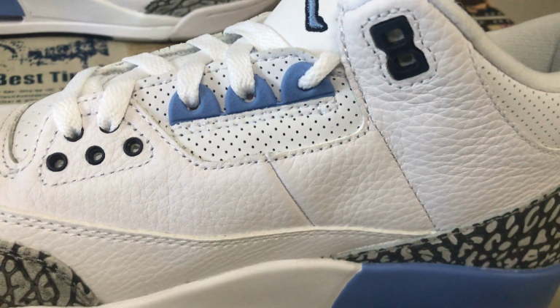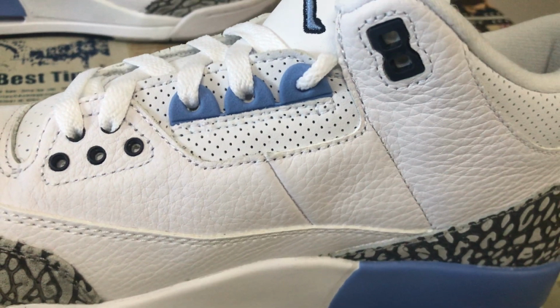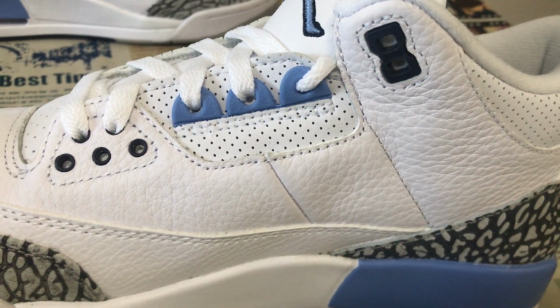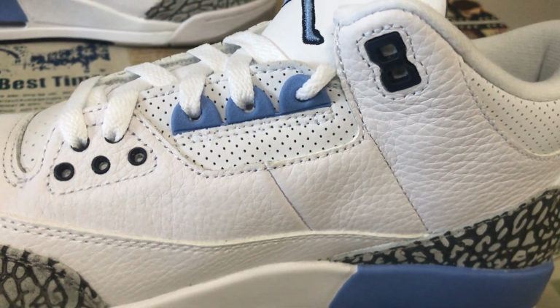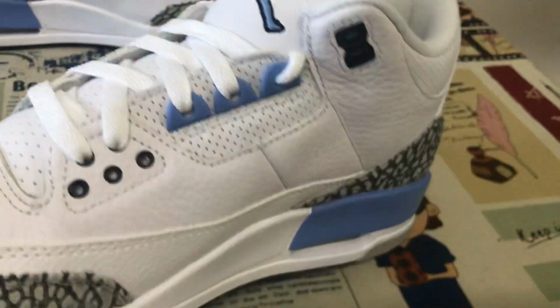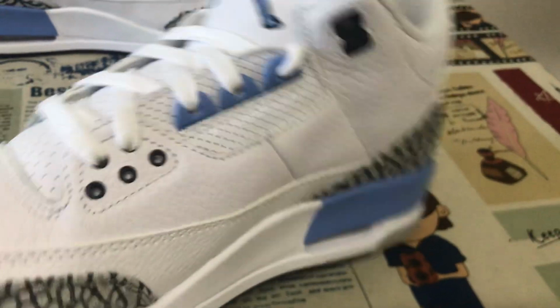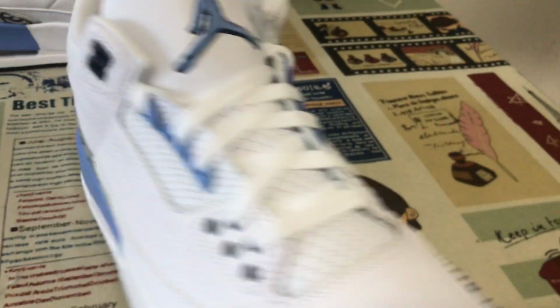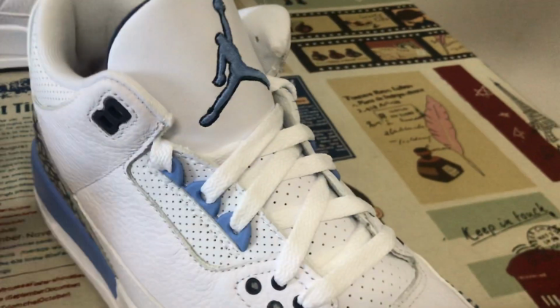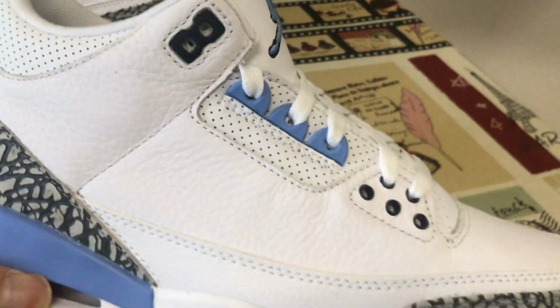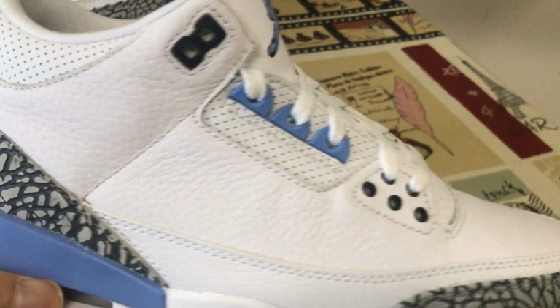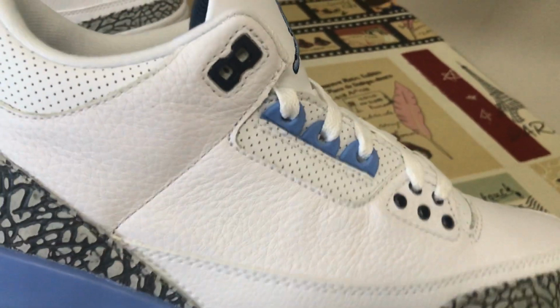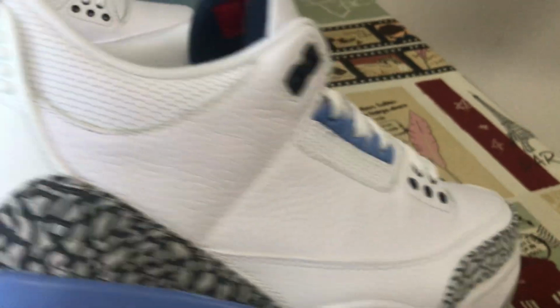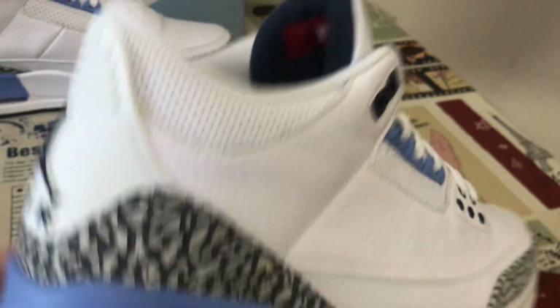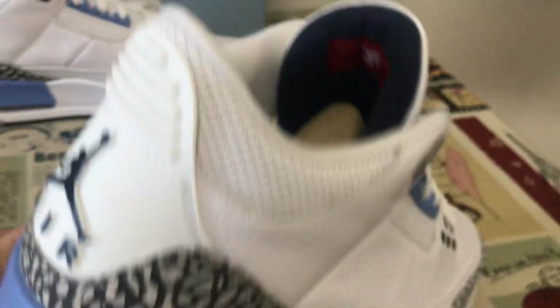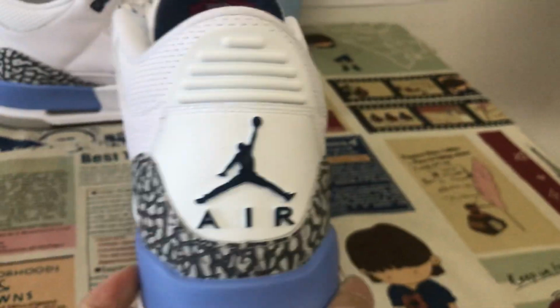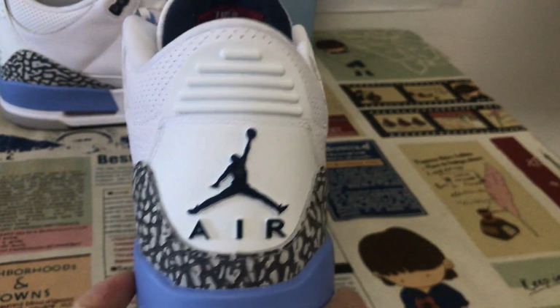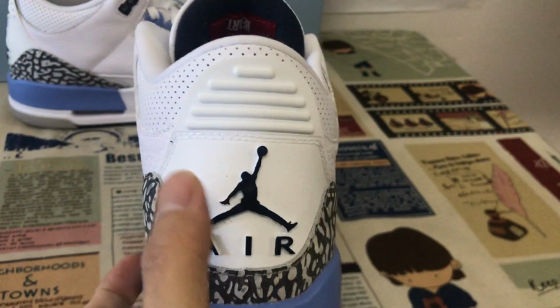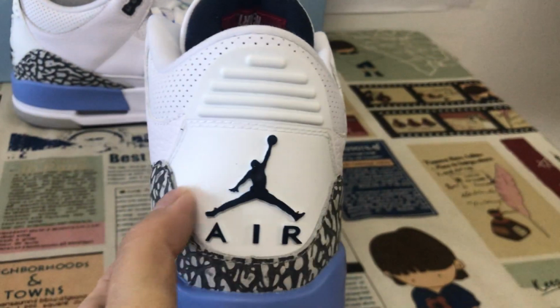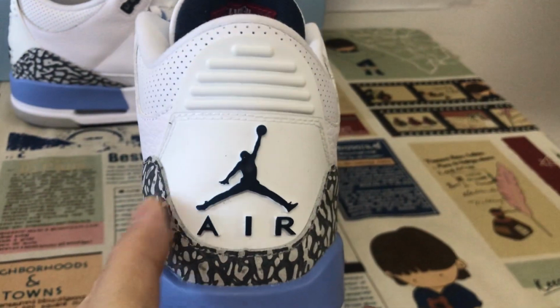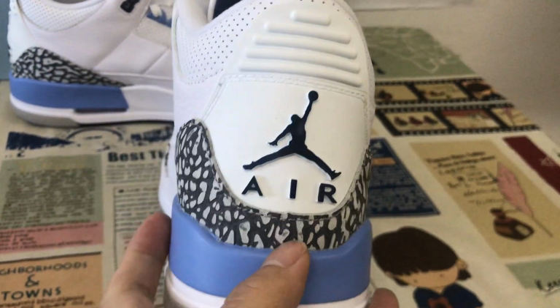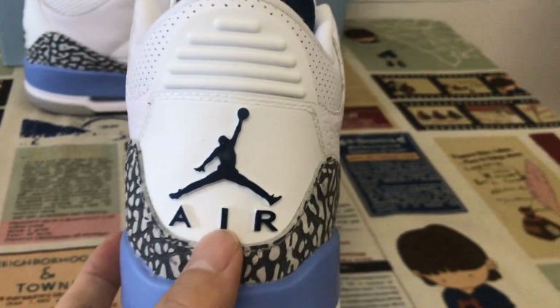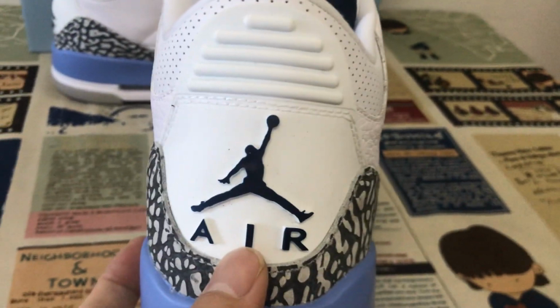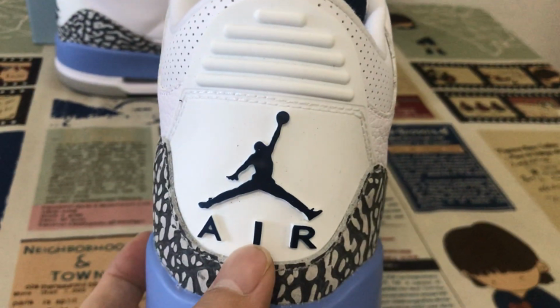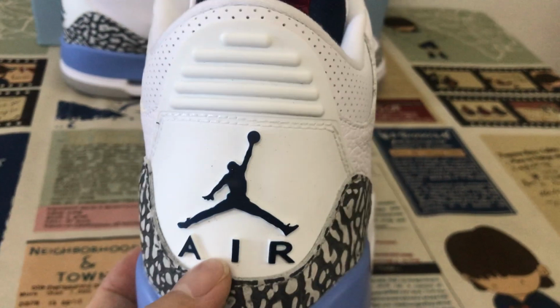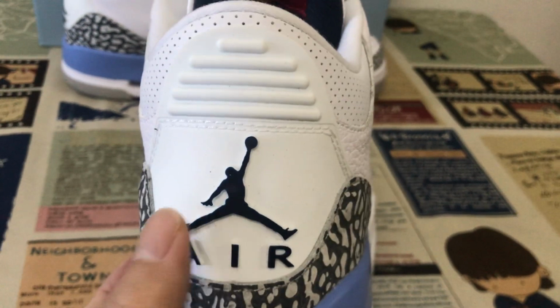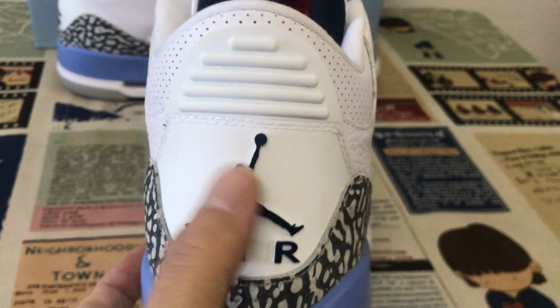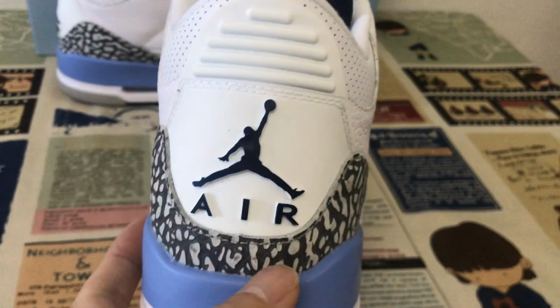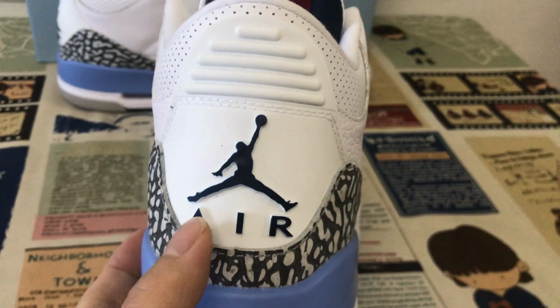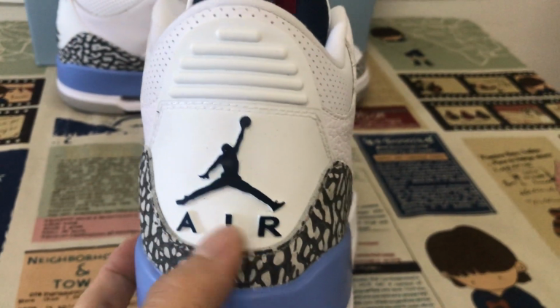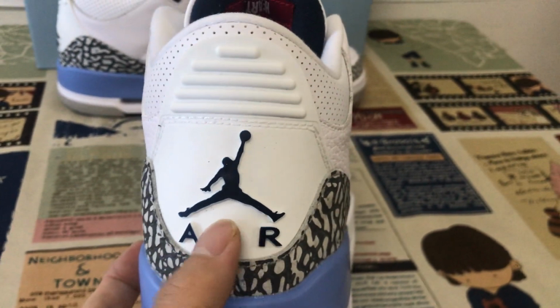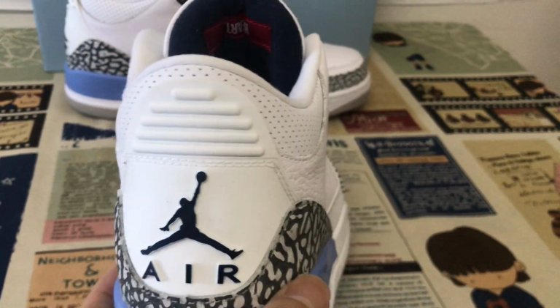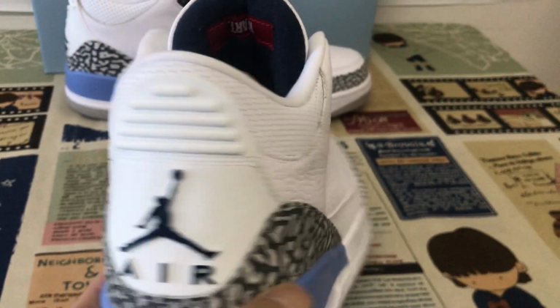Here is the punching hole on the high stage. The back is white TPU with the black Jordan gentleman logo.